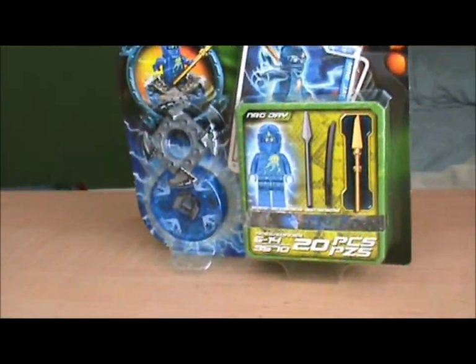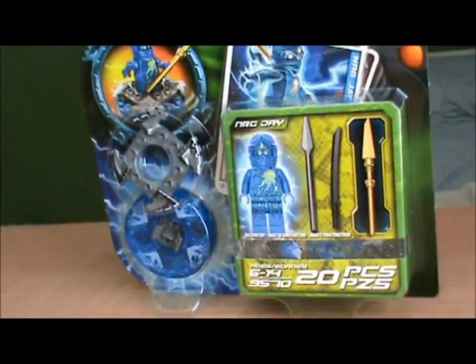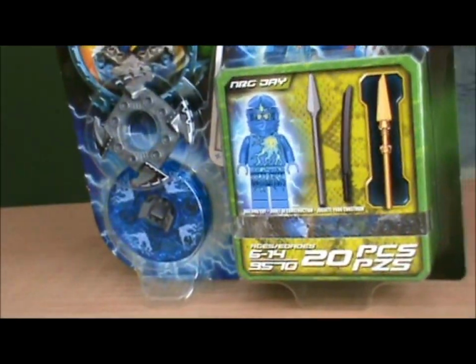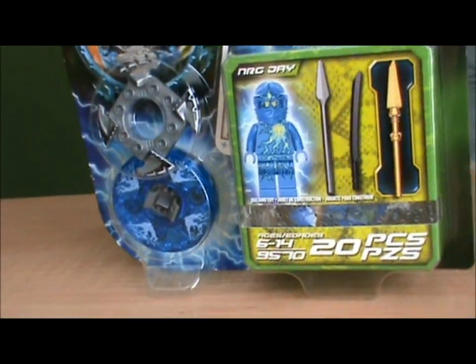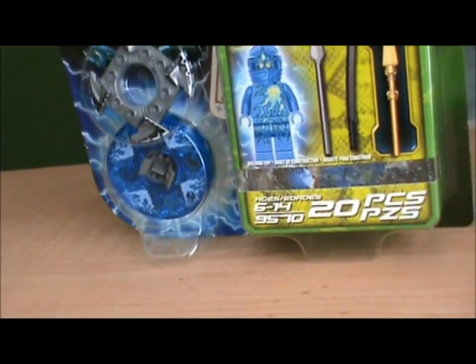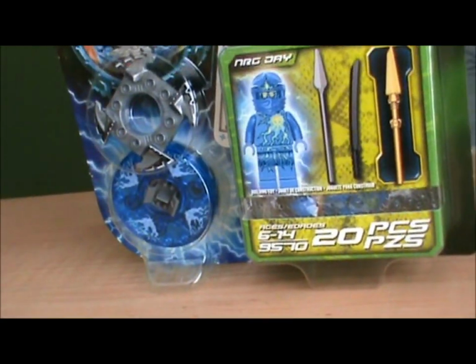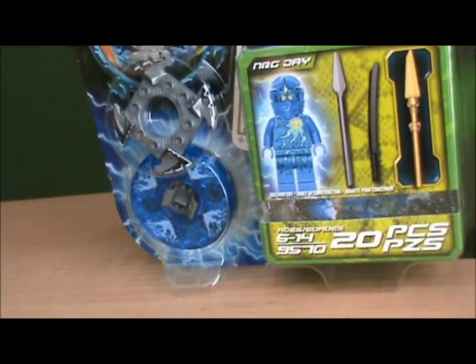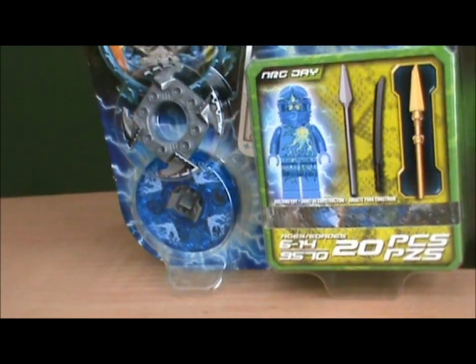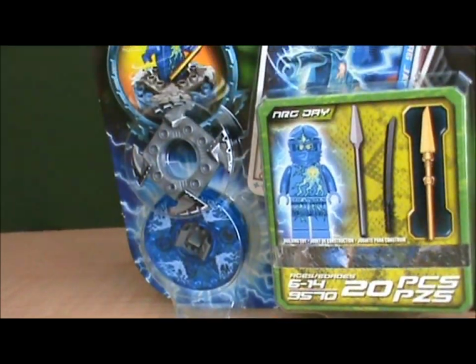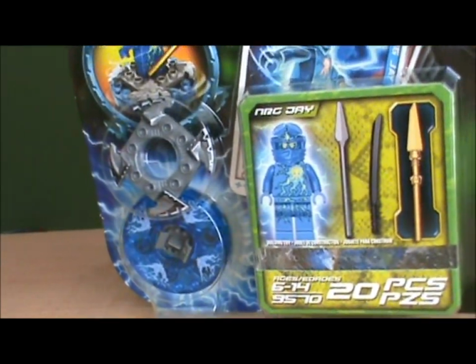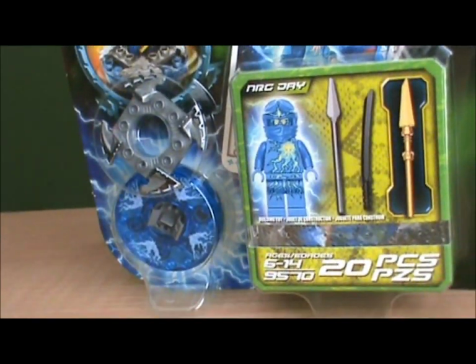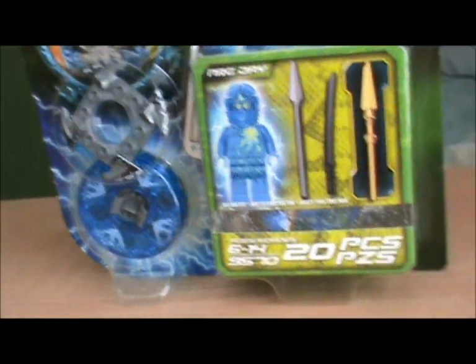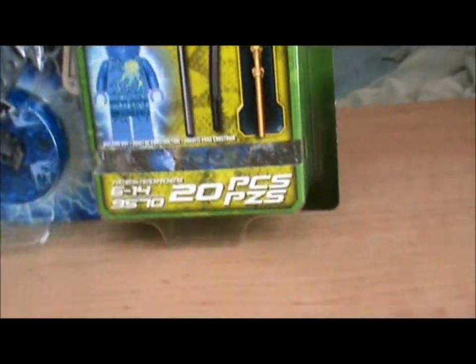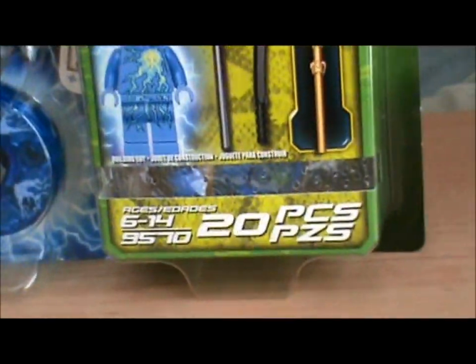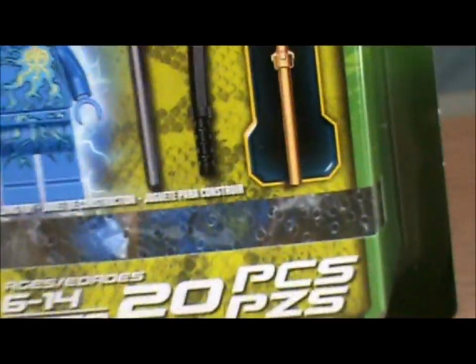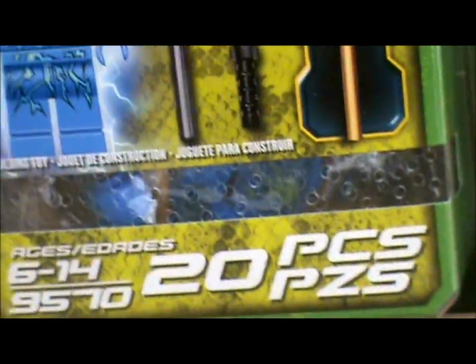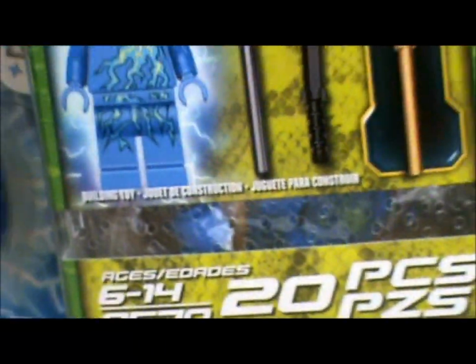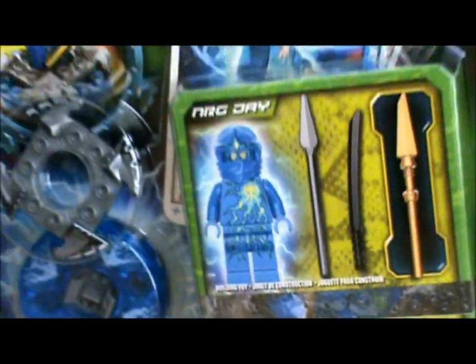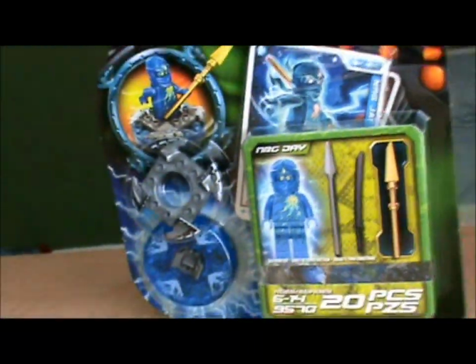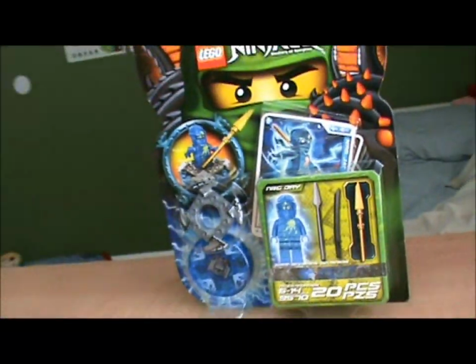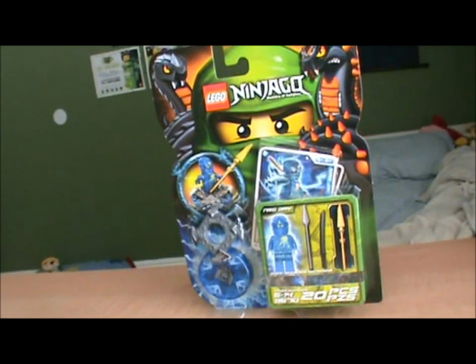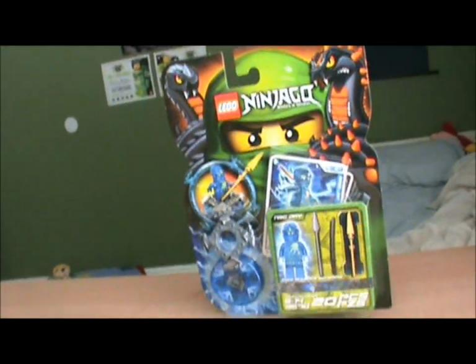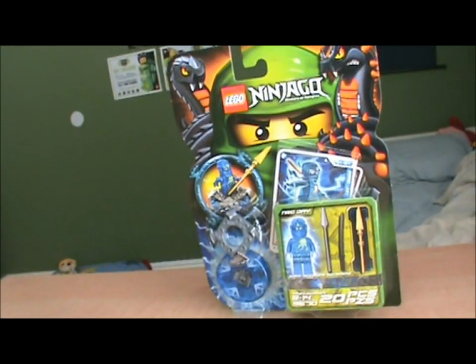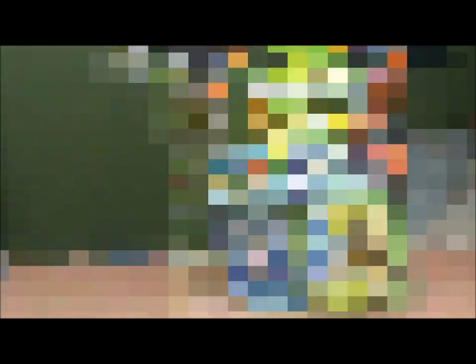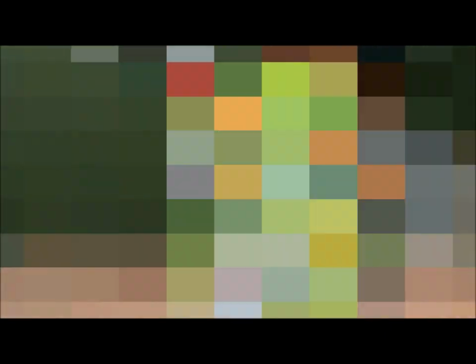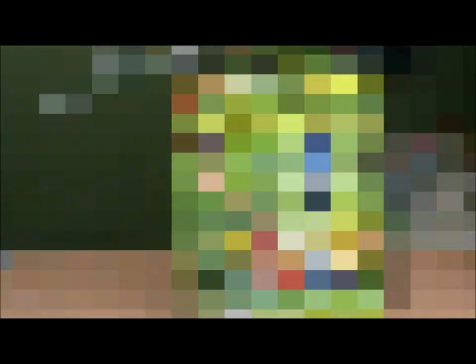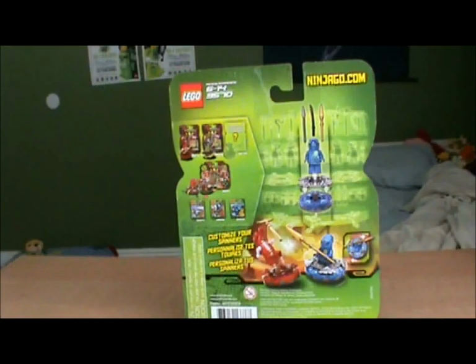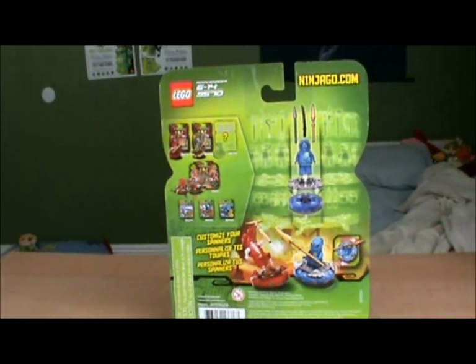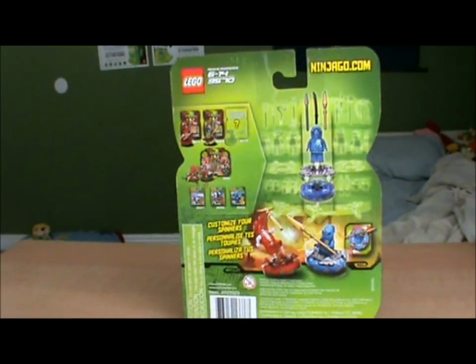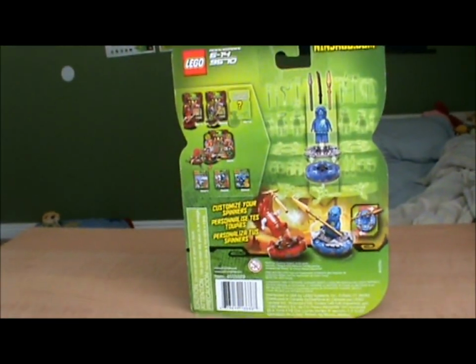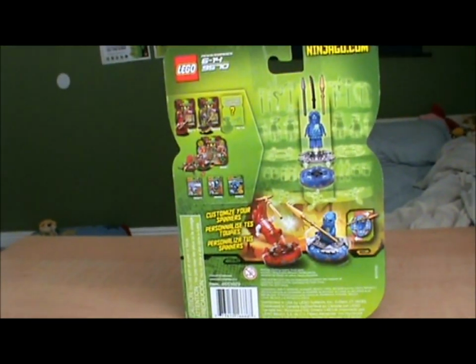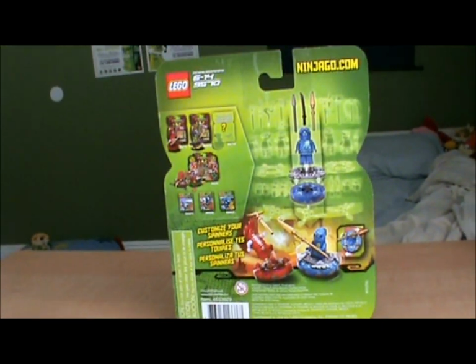It is set 6570. It is ages 6 to 14 and it has 20 pieces. Here is the front of your box and the back of your box, so let's take a closer look at this set.